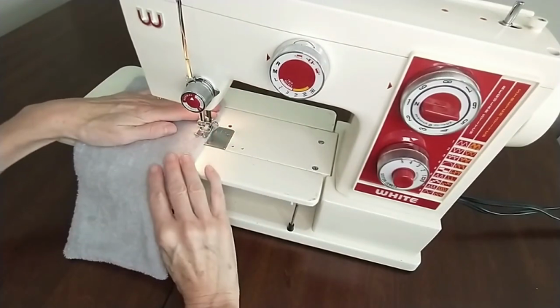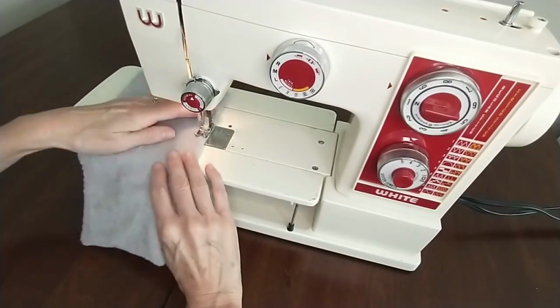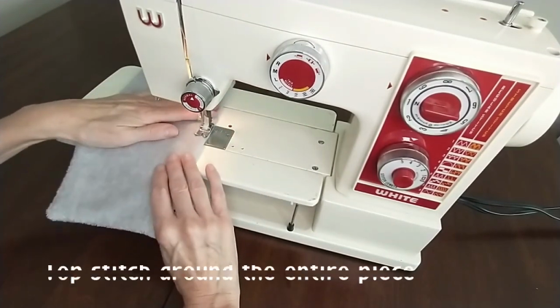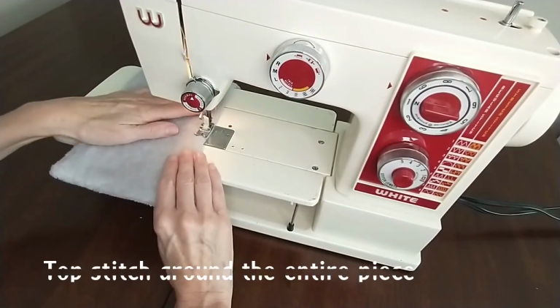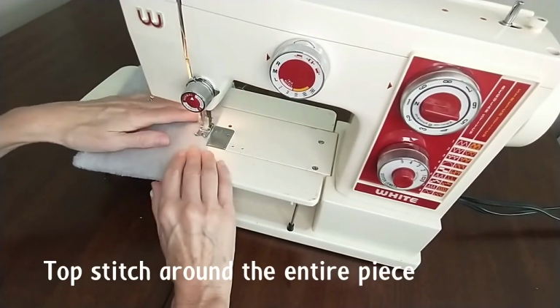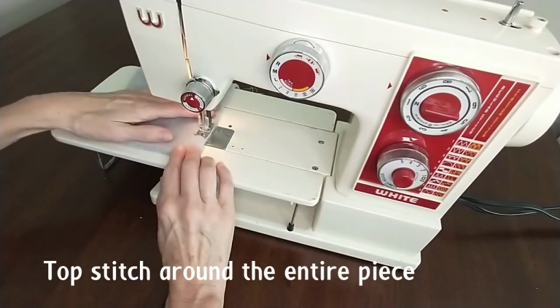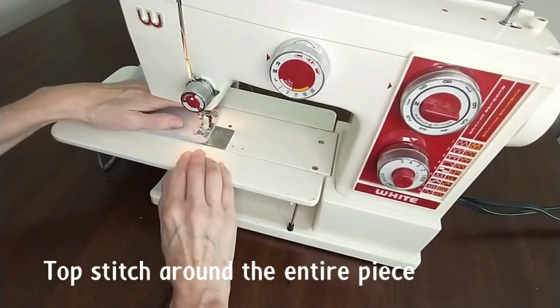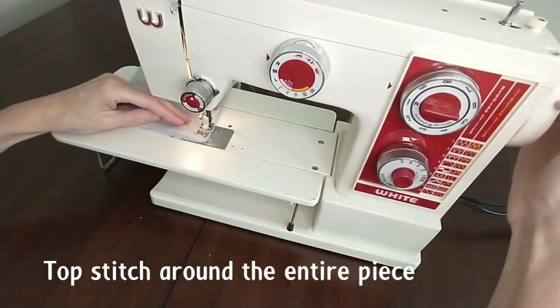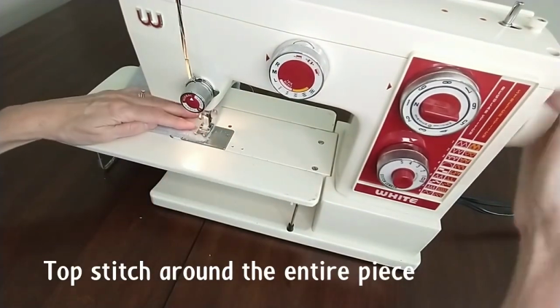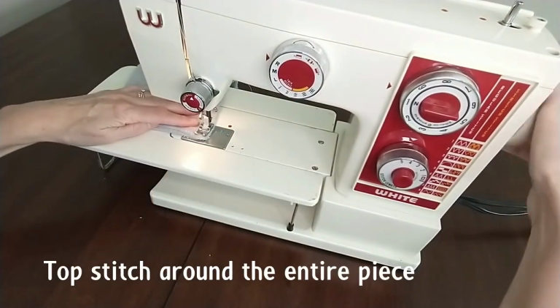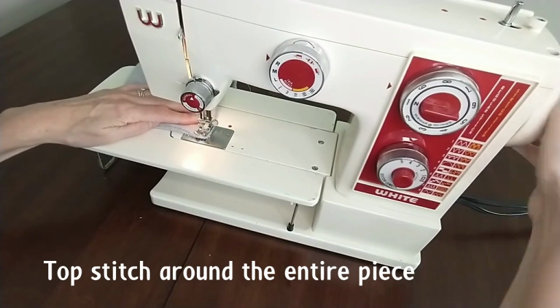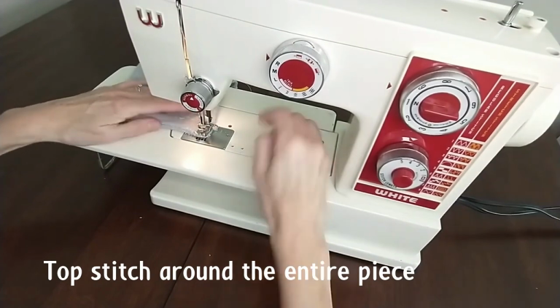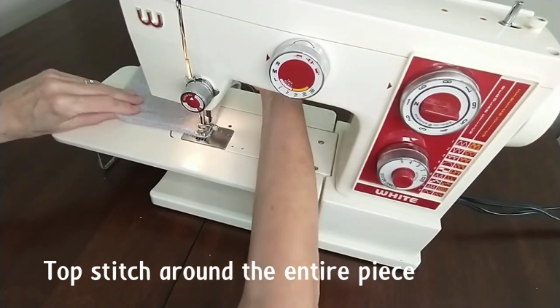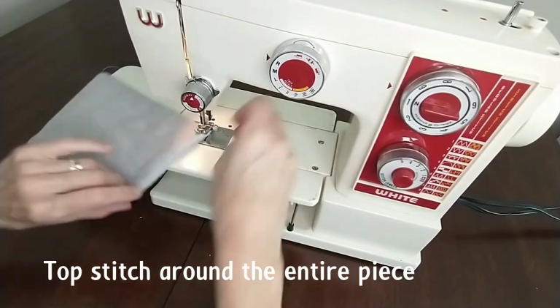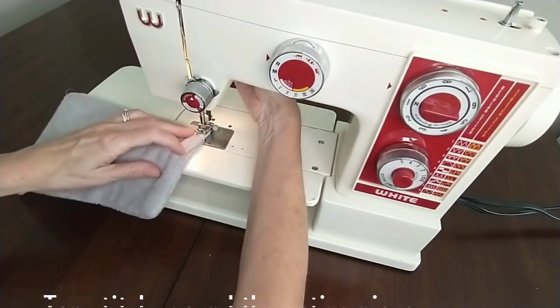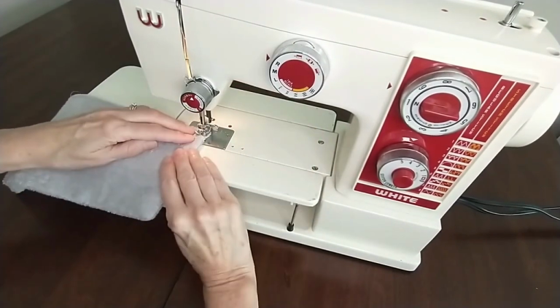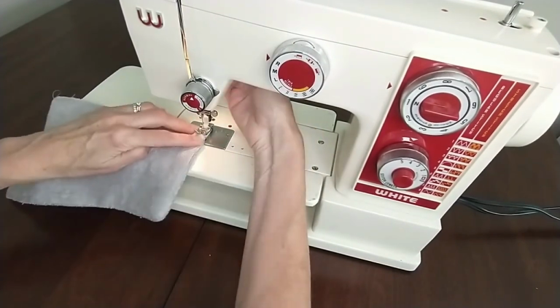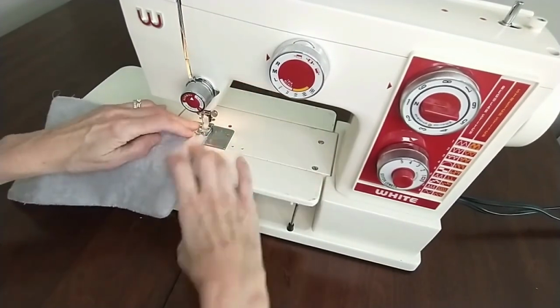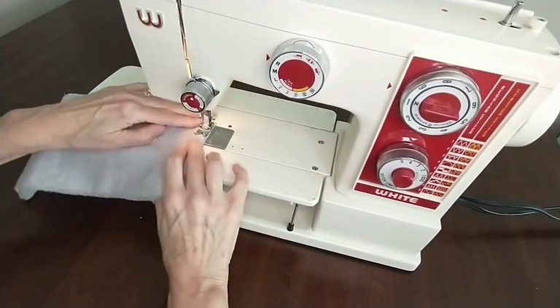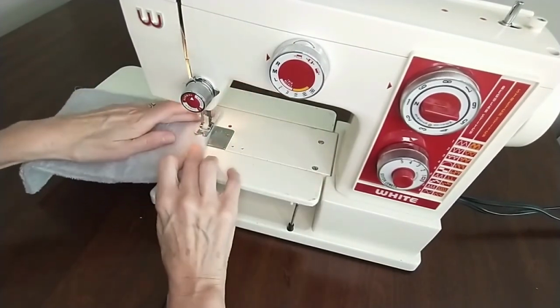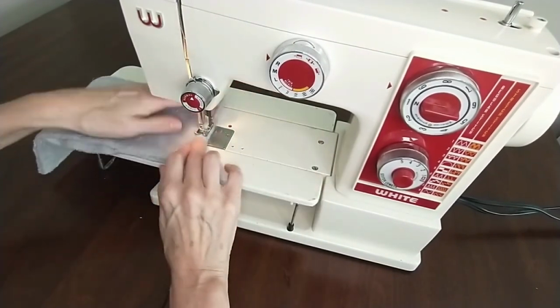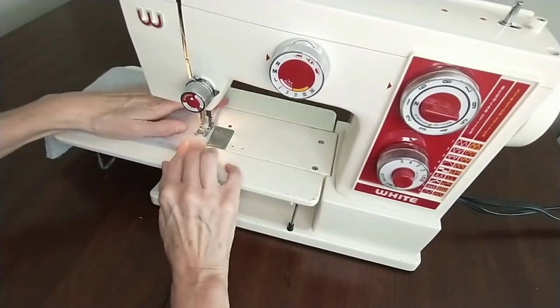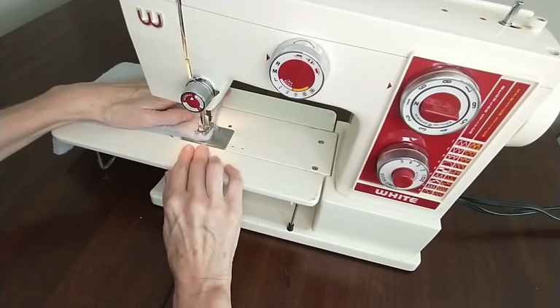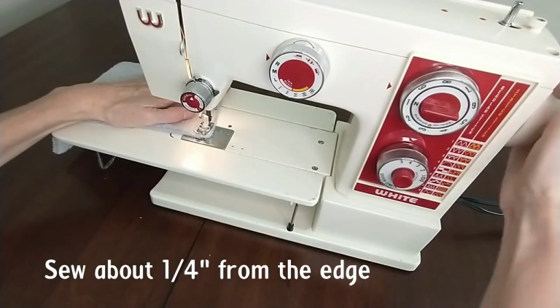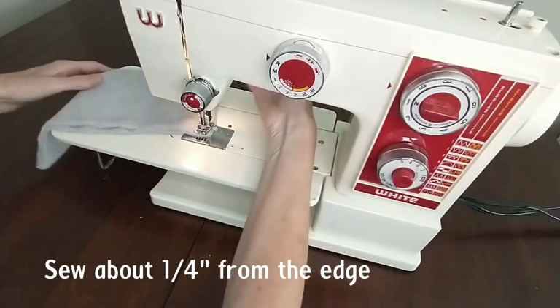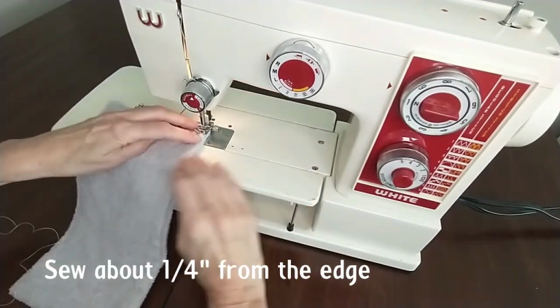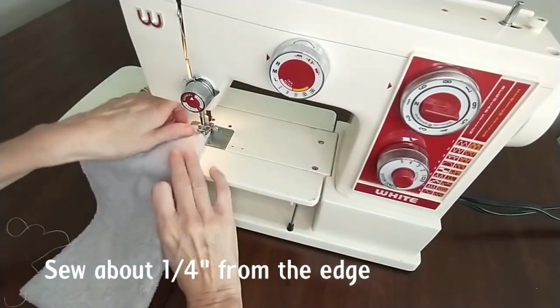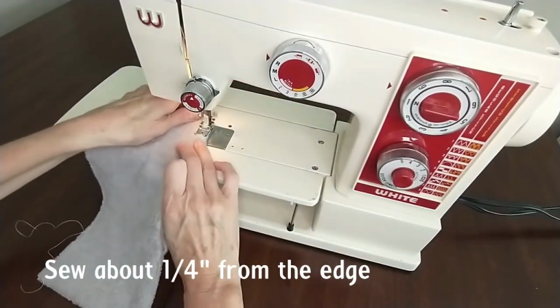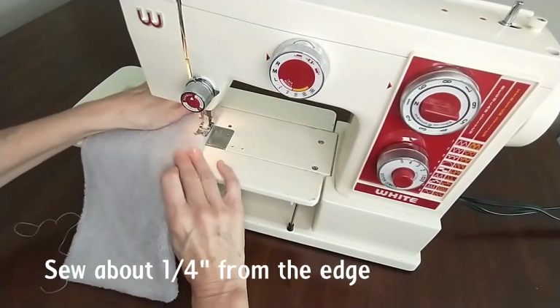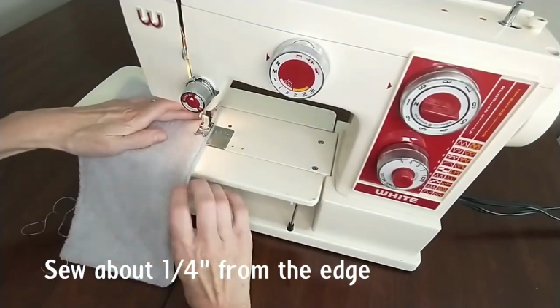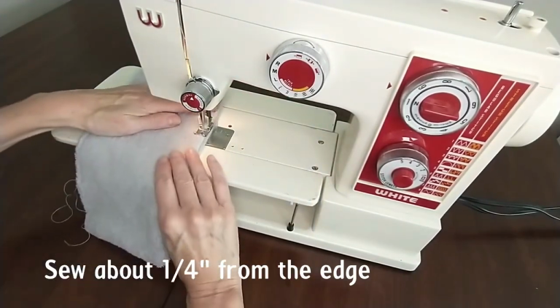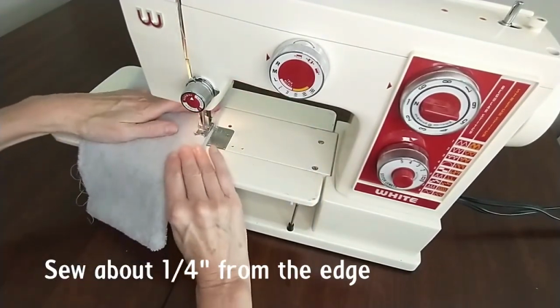Our next step is to top stitch around the entire piece. We're going to use a quarter-inch seam for this, which is the width of your presser foot. This will also enclose the raw edges of that opening.